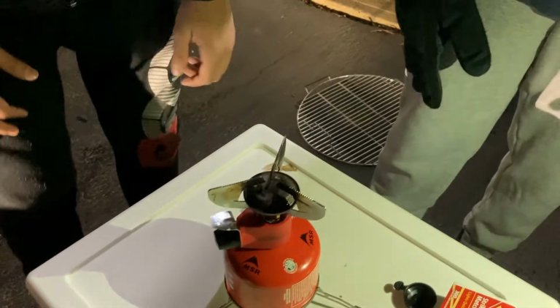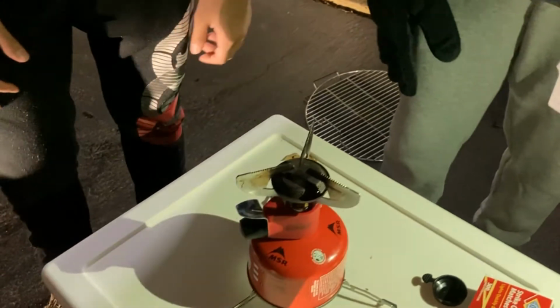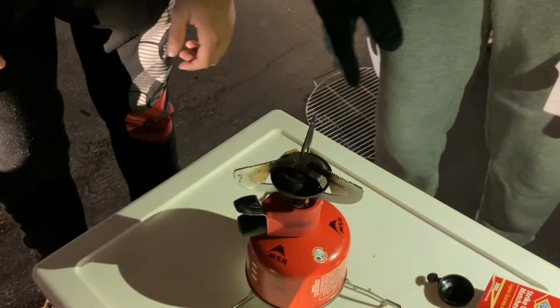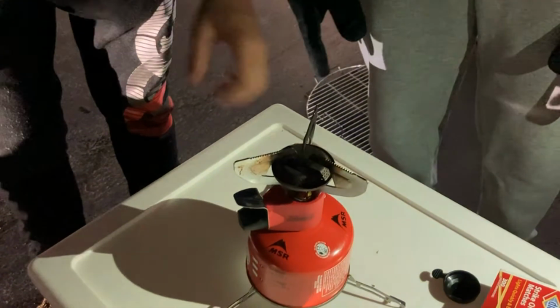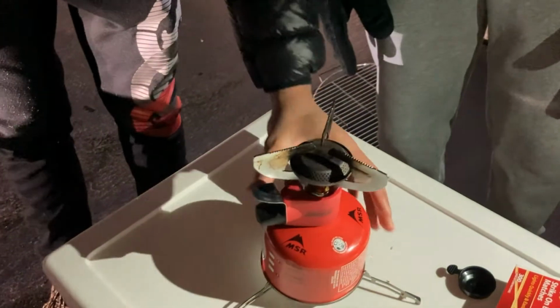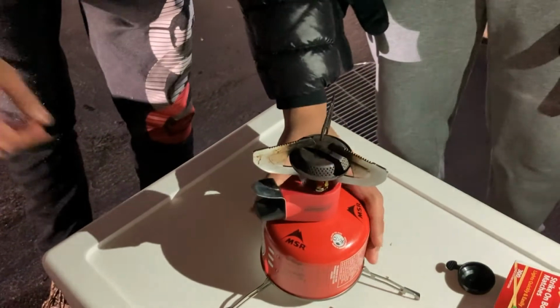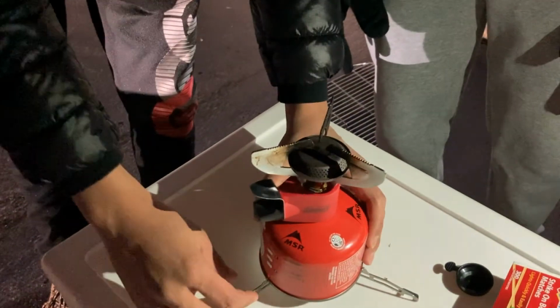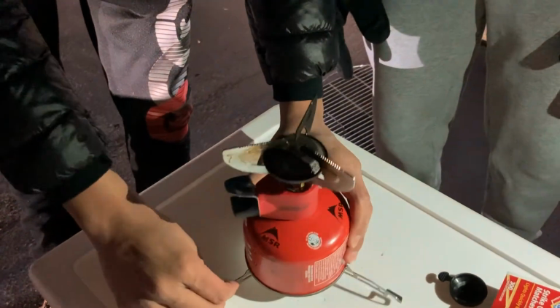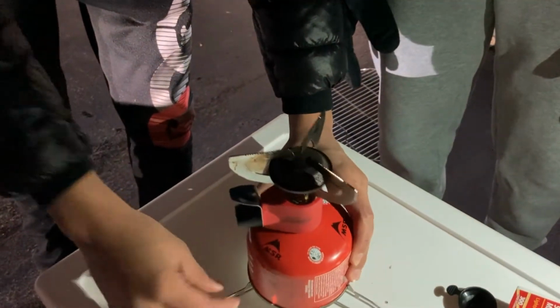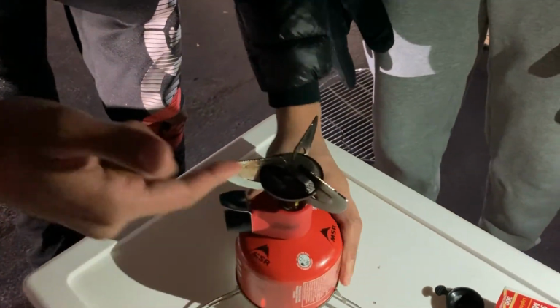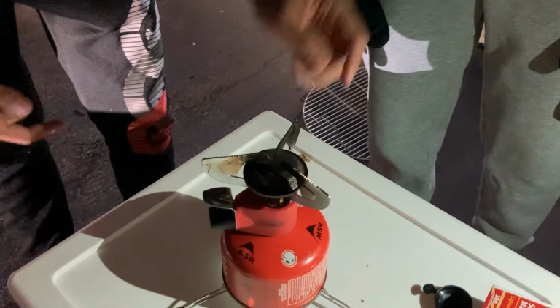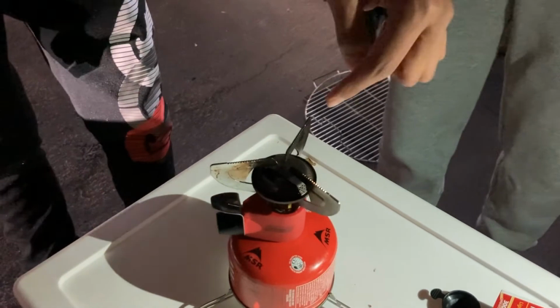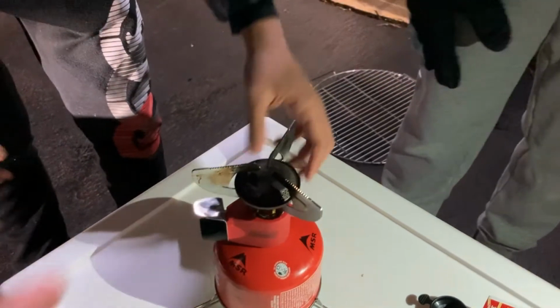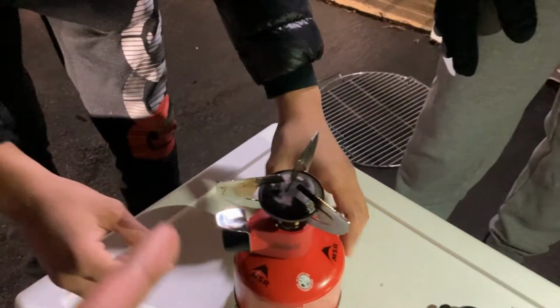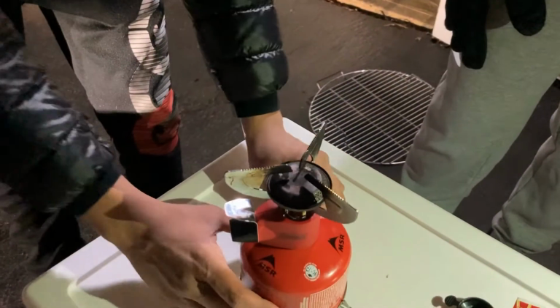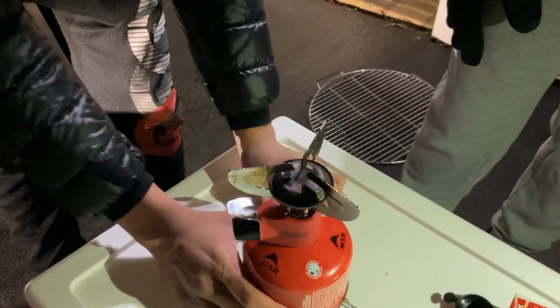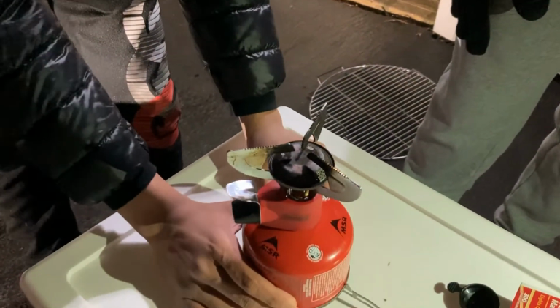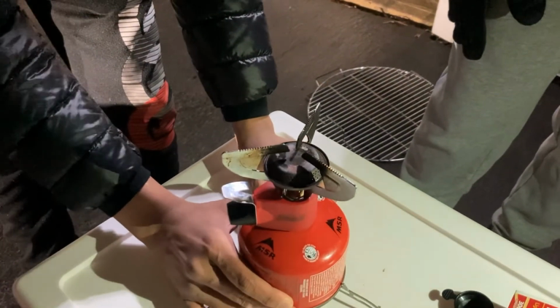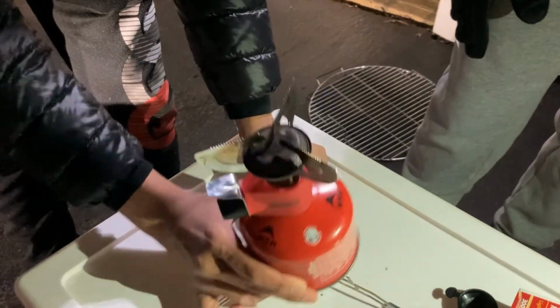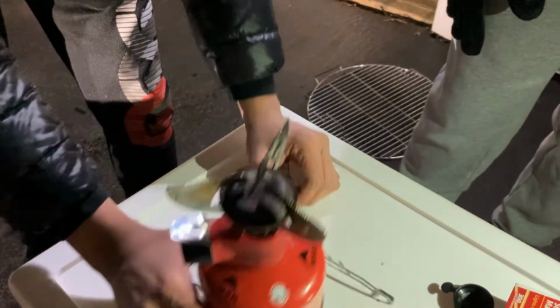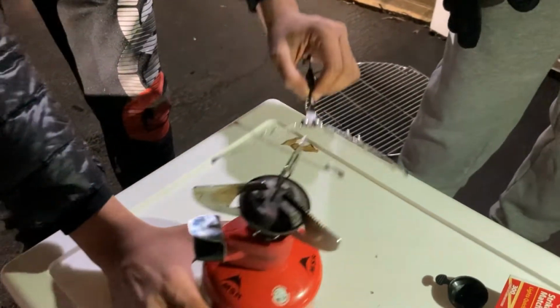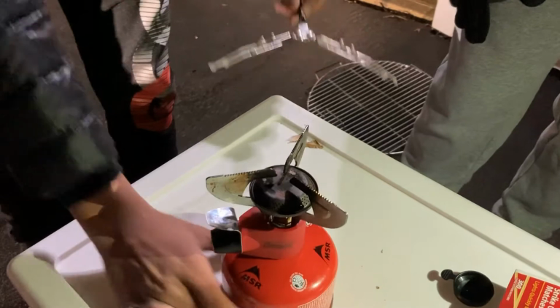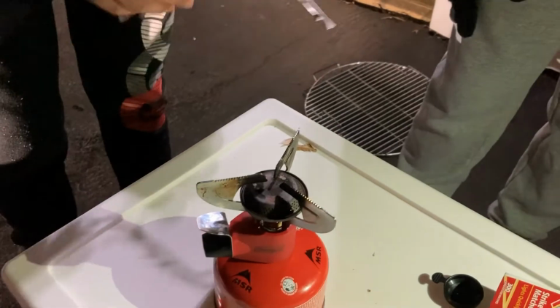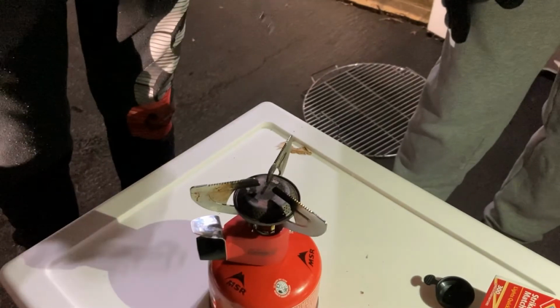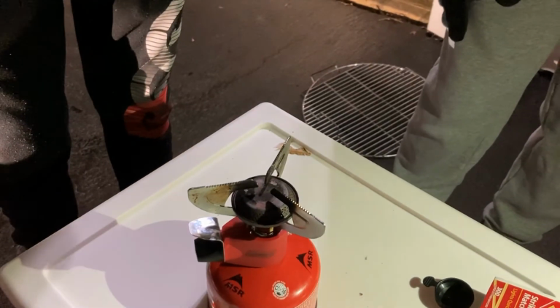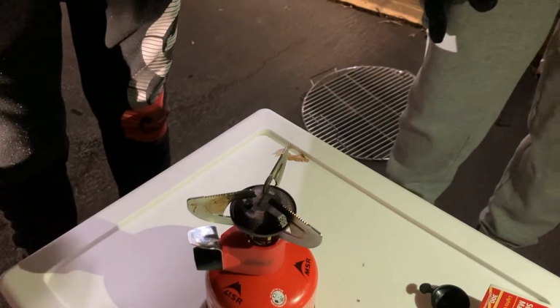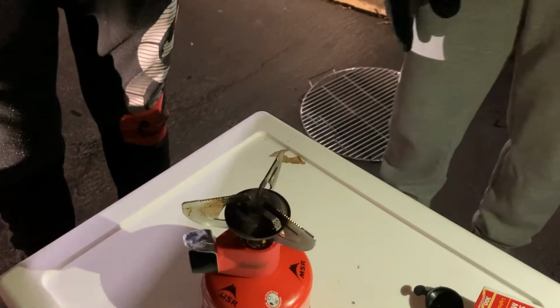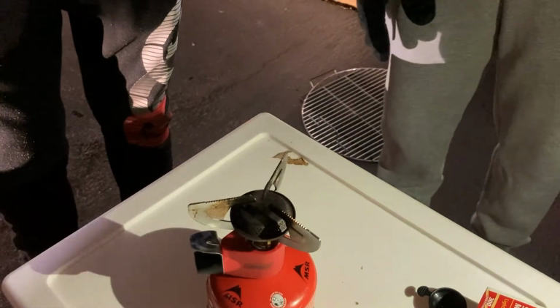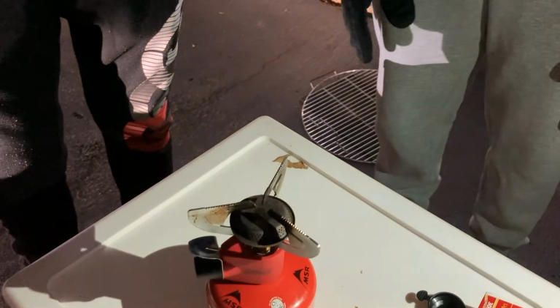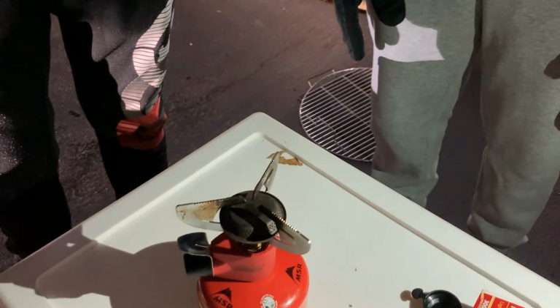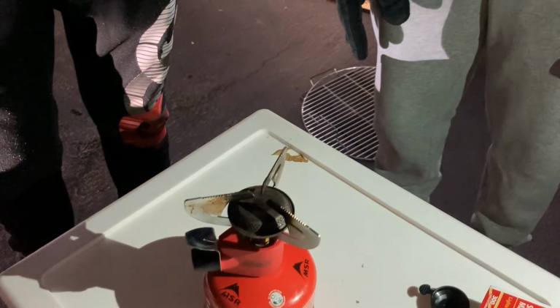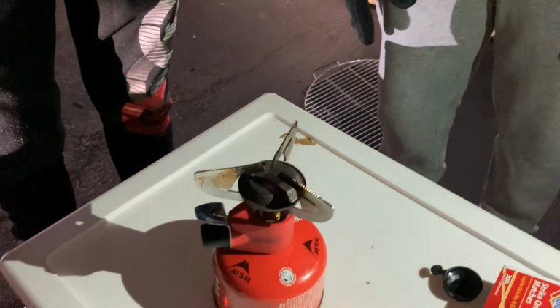Now let's show how to disassemble it. Be very careful — the top part is usually hot, so don't do it immediately. You let it cool off, and you basically do the process in reverse.